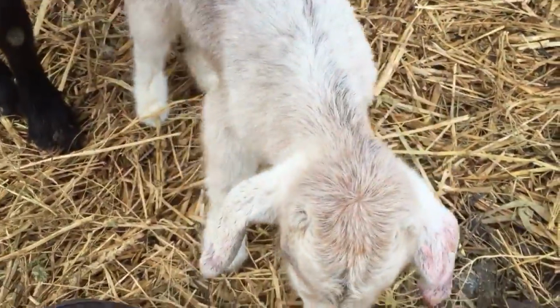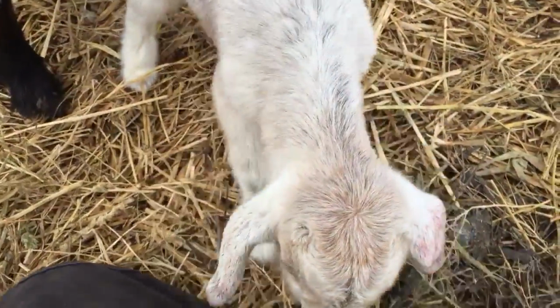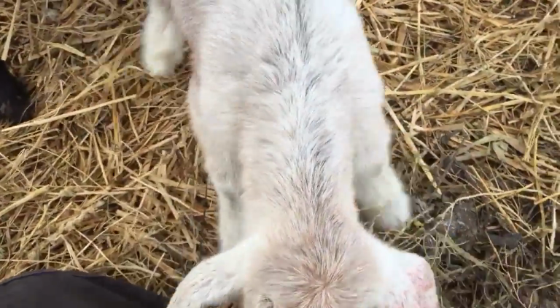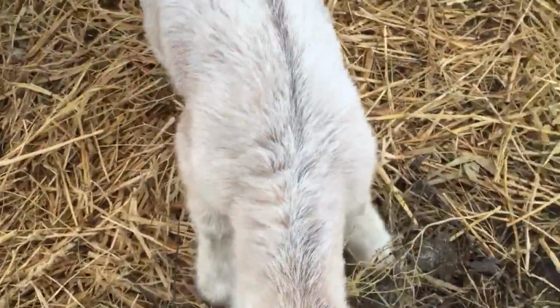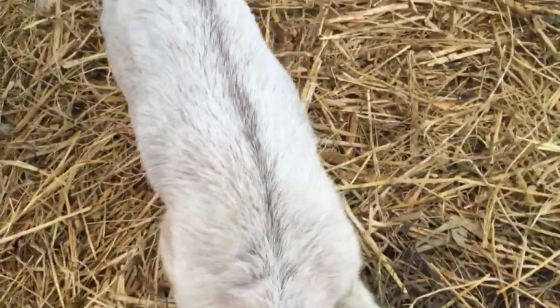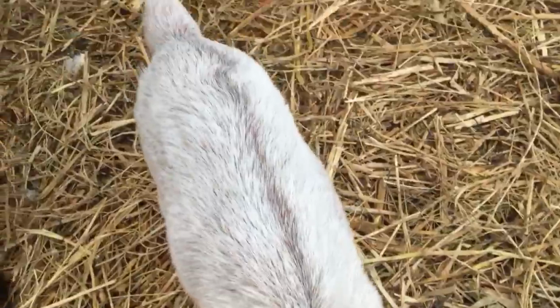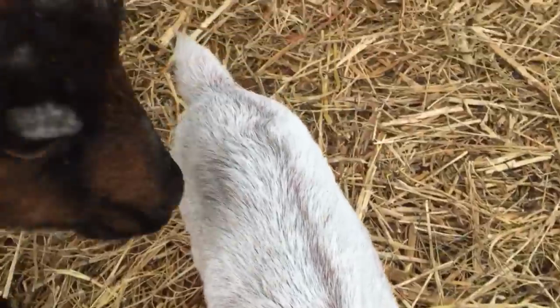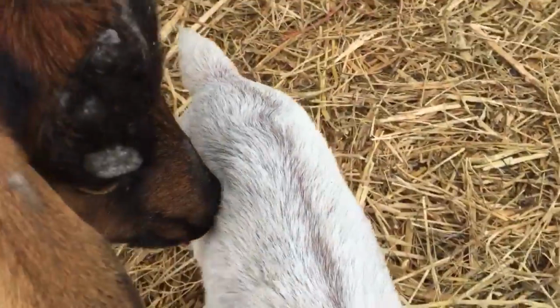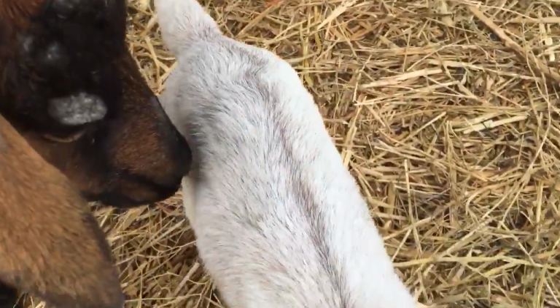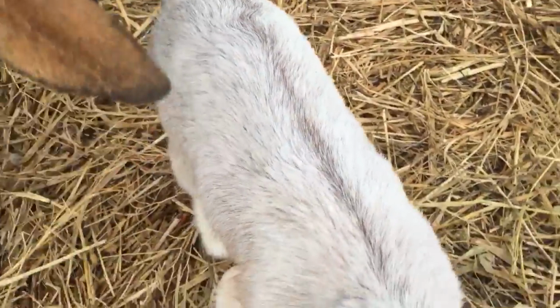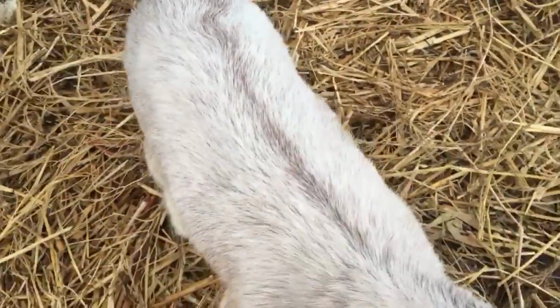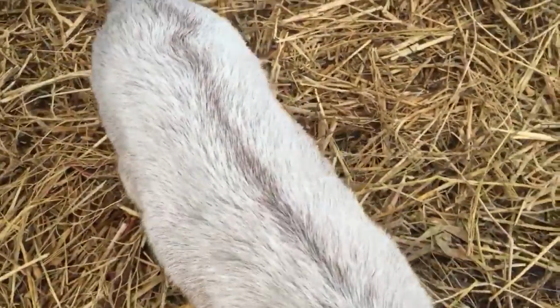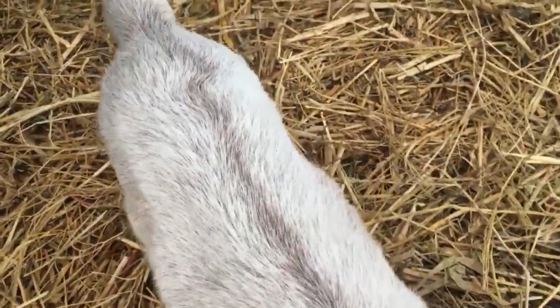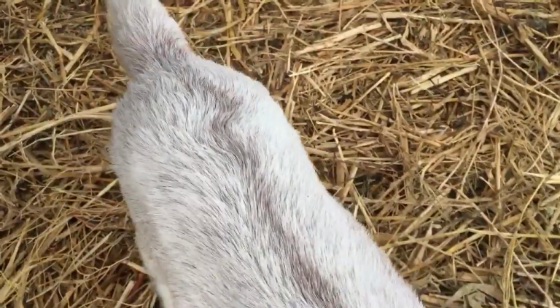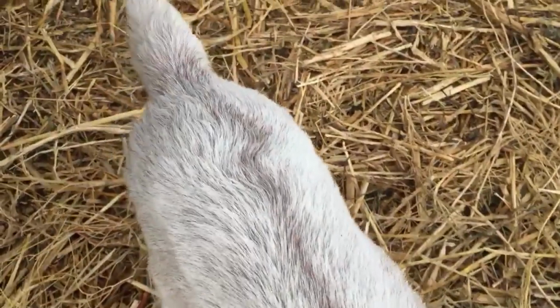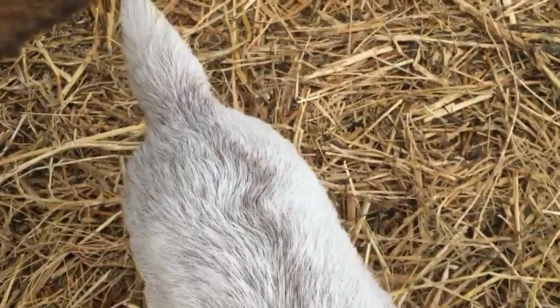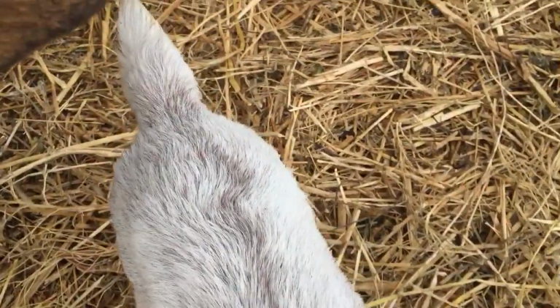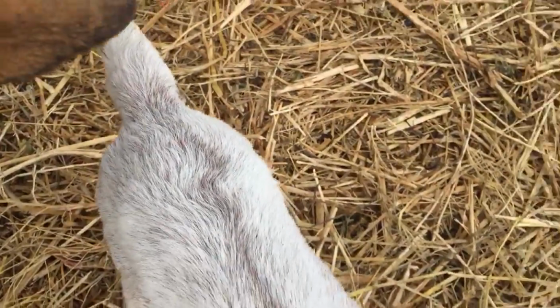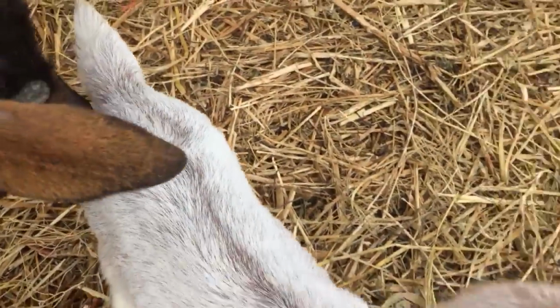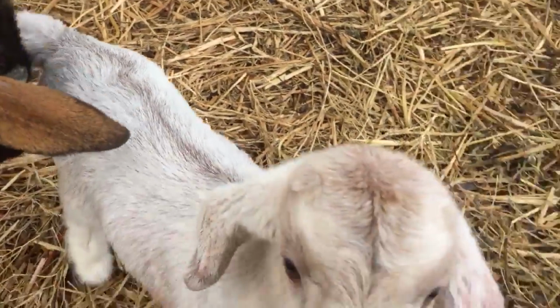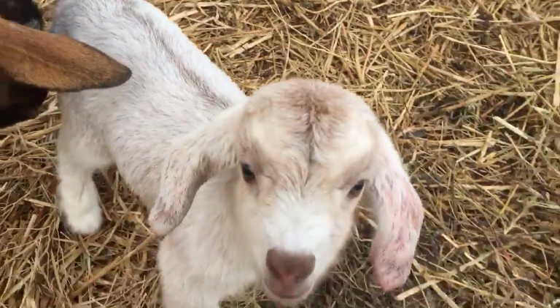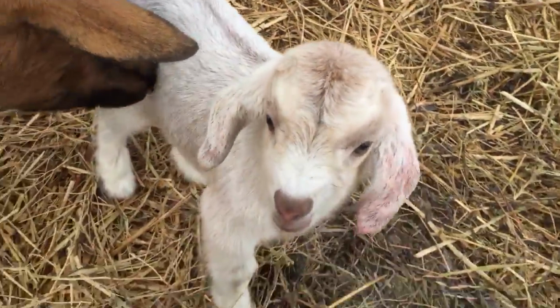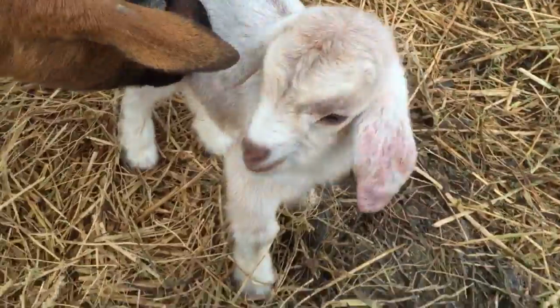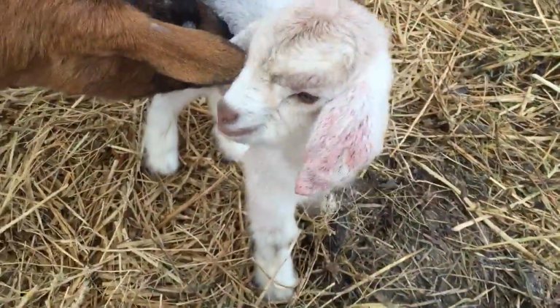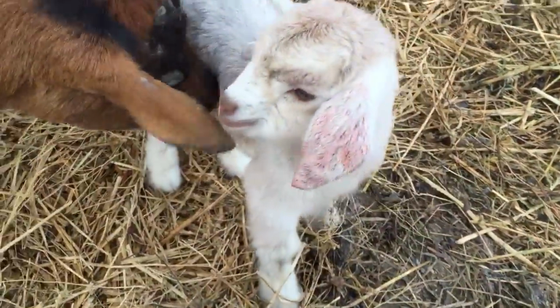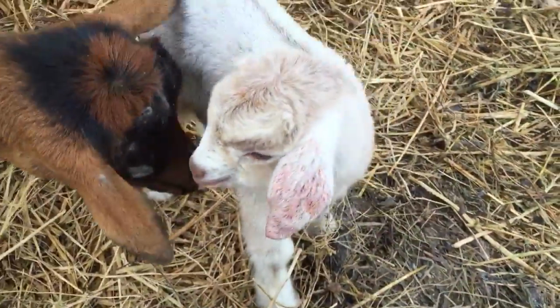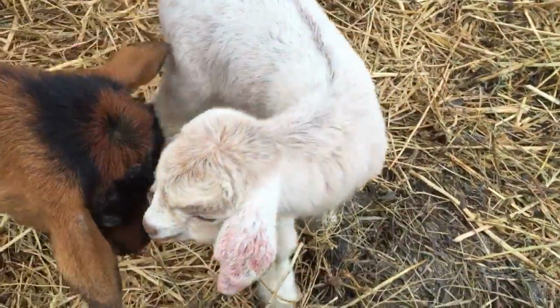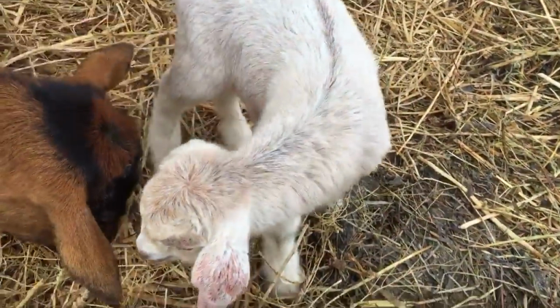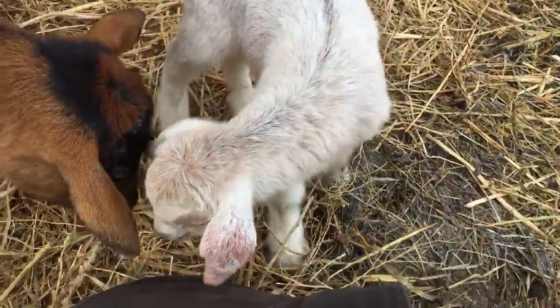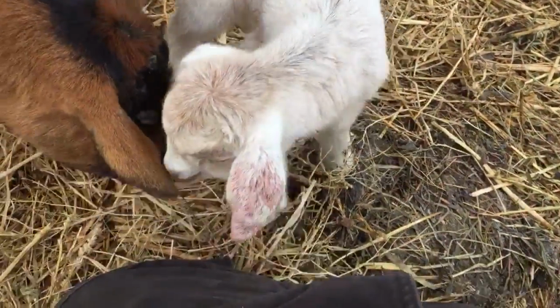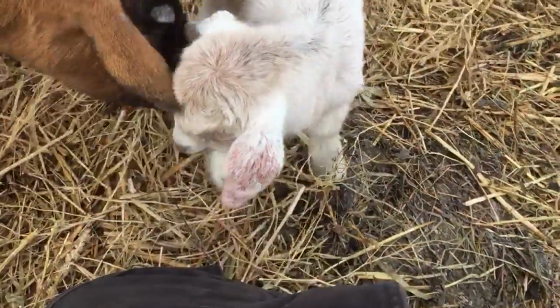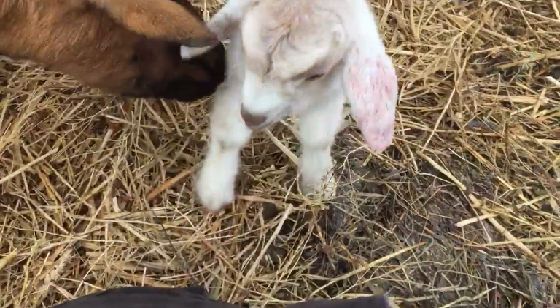She has the stripe from the Oberhasli down the back, but she has a little squiggle back here which we think she got from her 100% Savannah dad. A little blood on the ear.